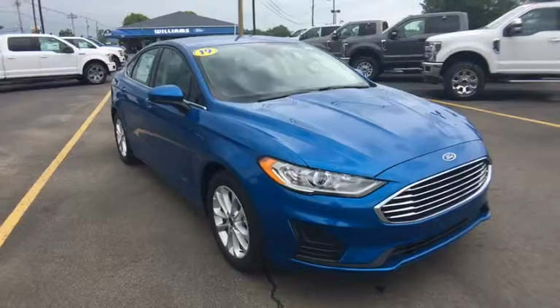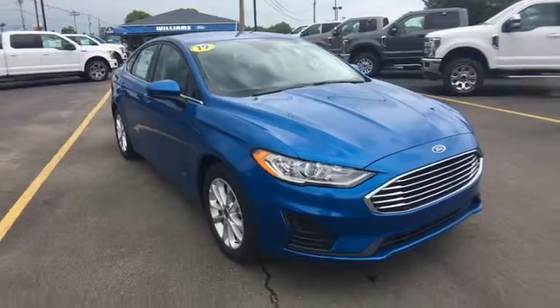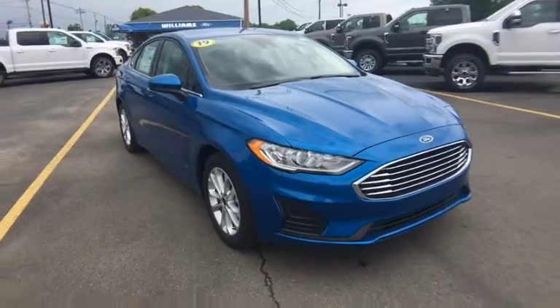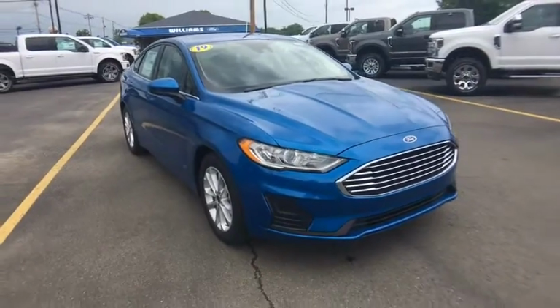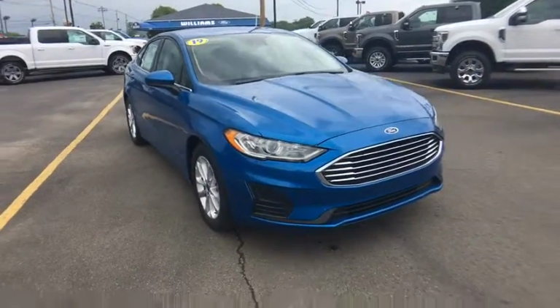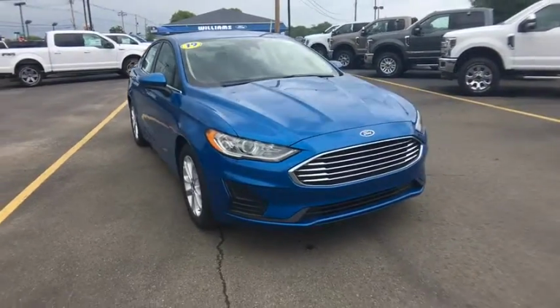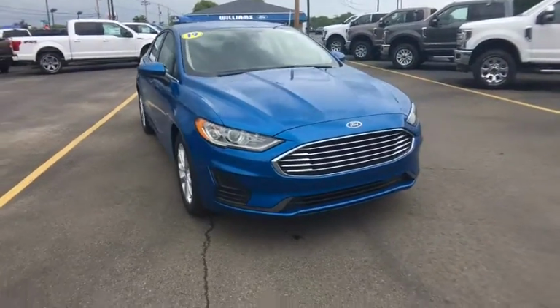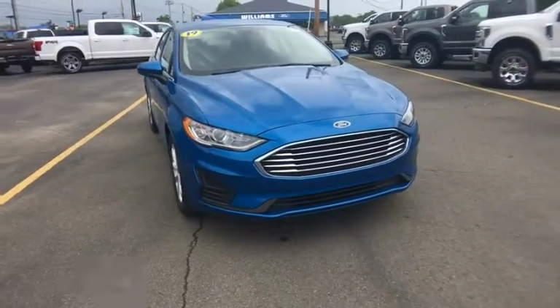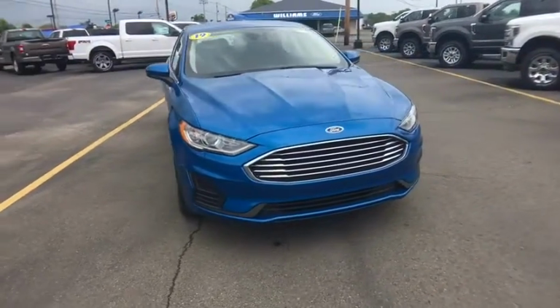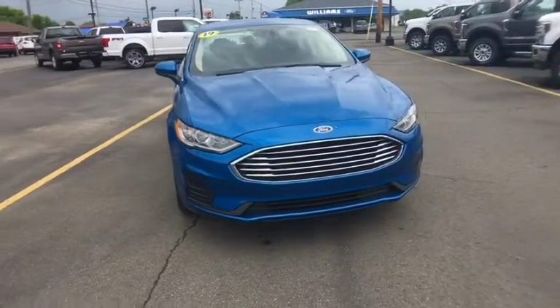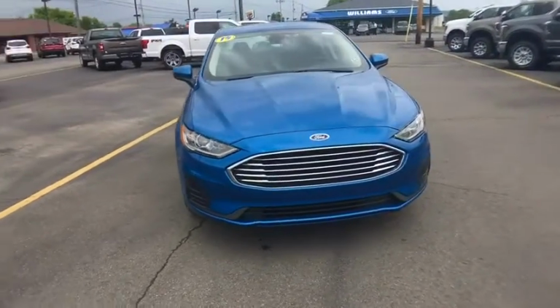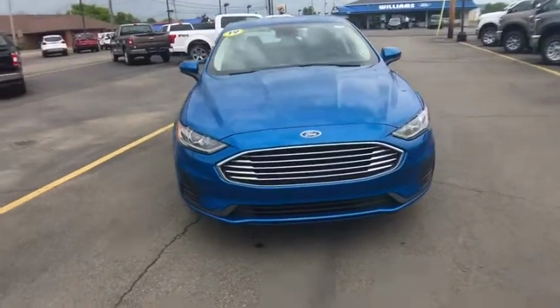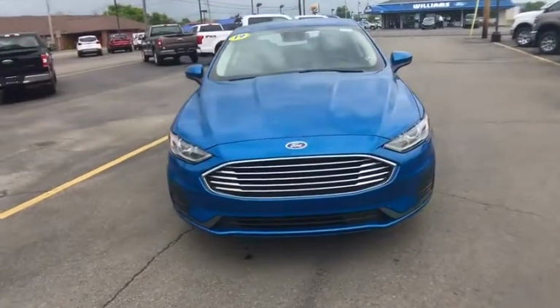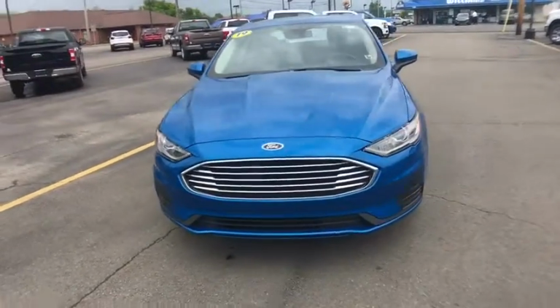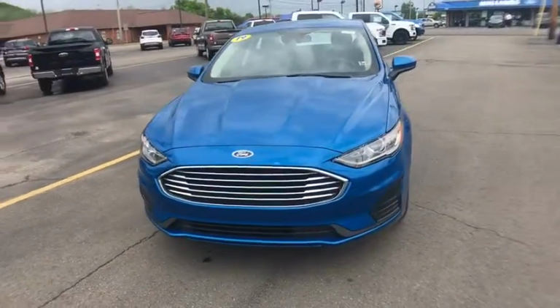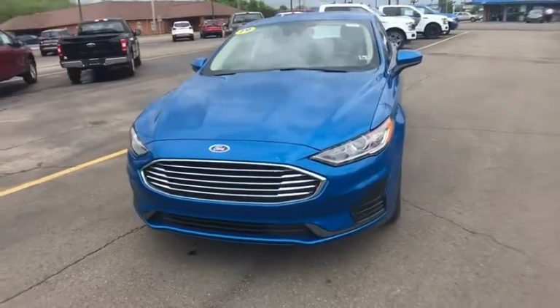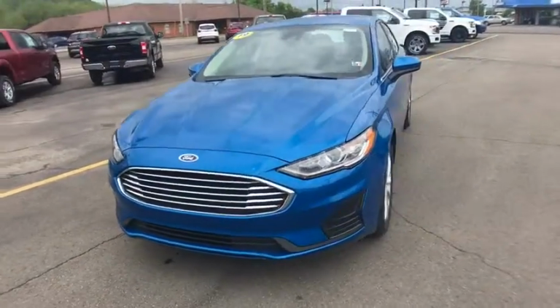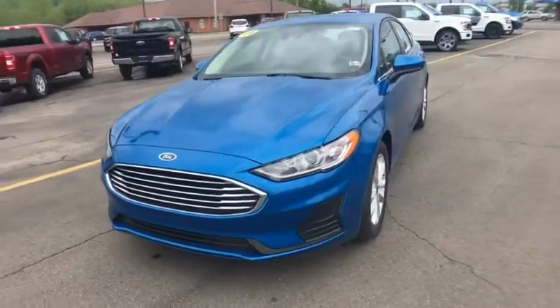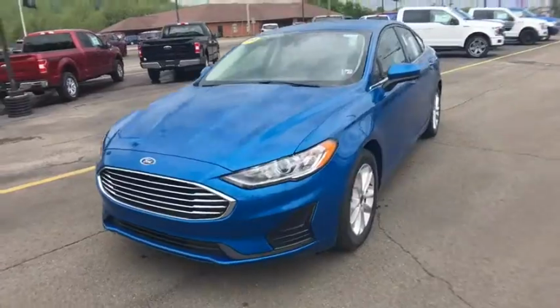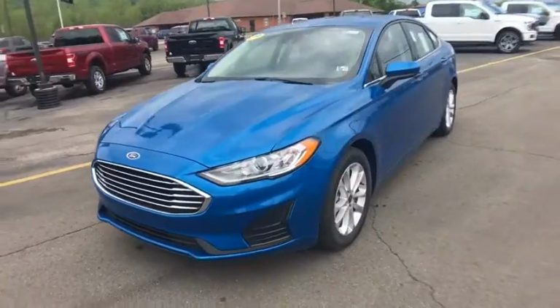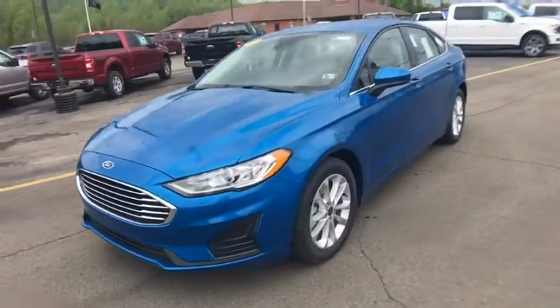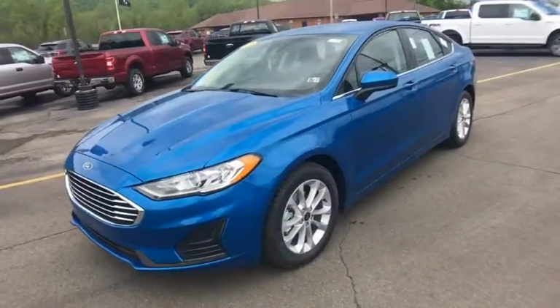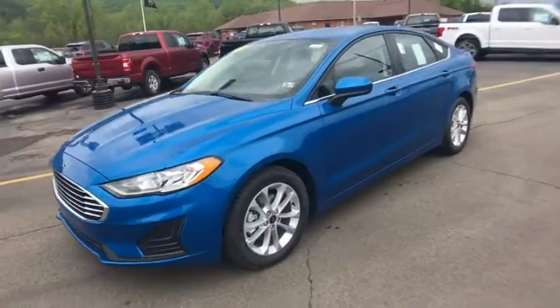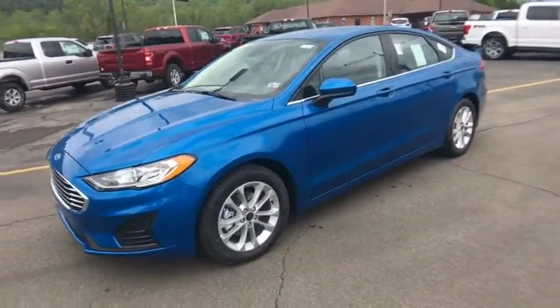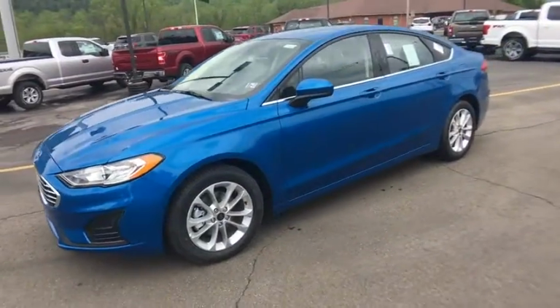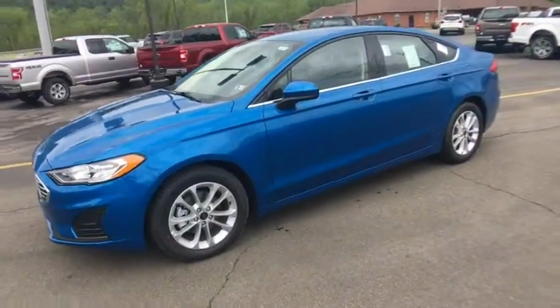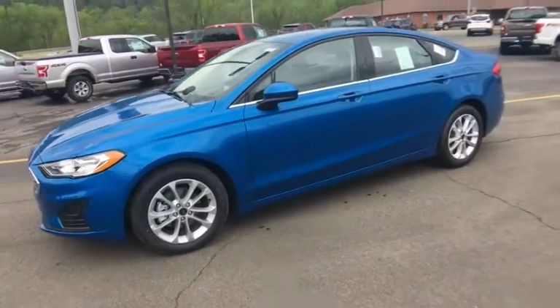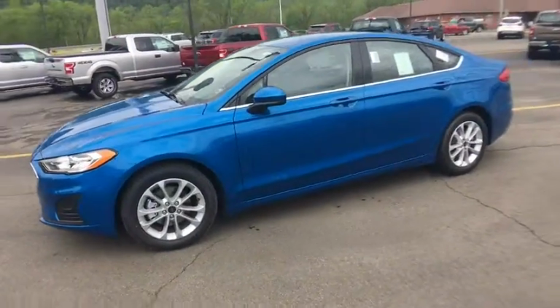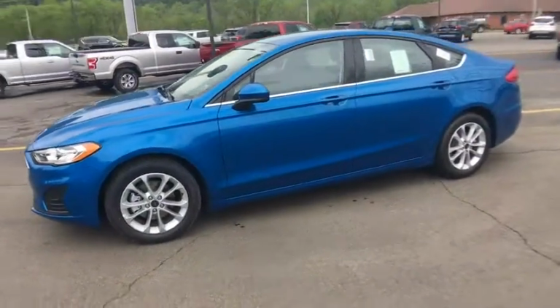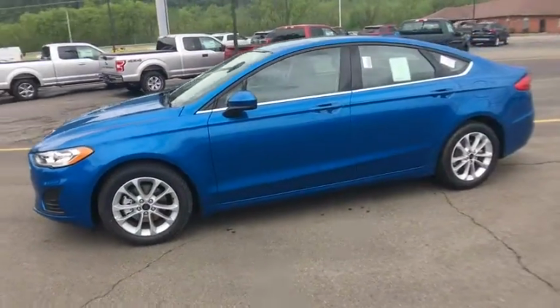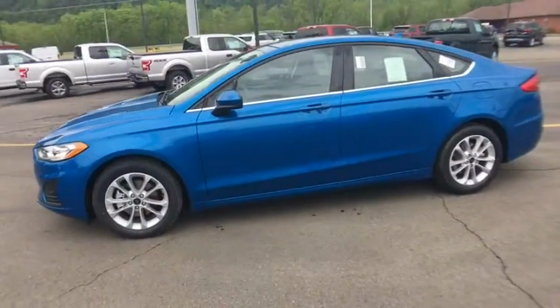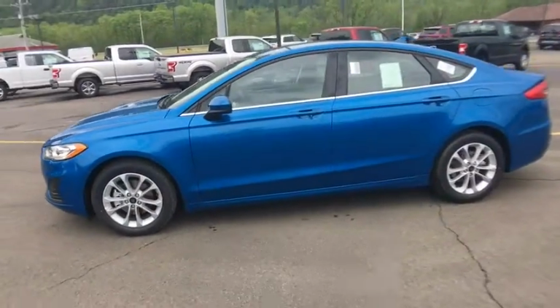The 2019 Ford Fusion. You can have both impressive power and great economy in a Fusion. Here are some of this vehicle's great options.